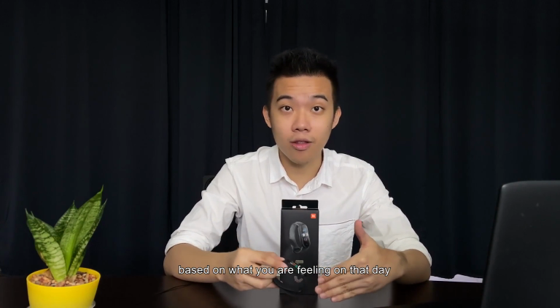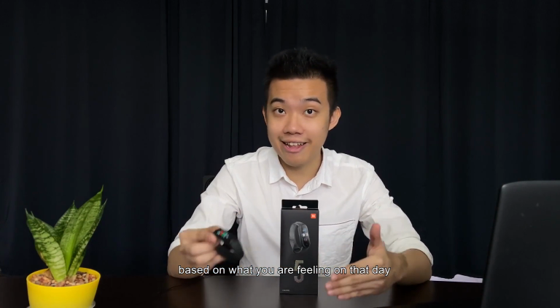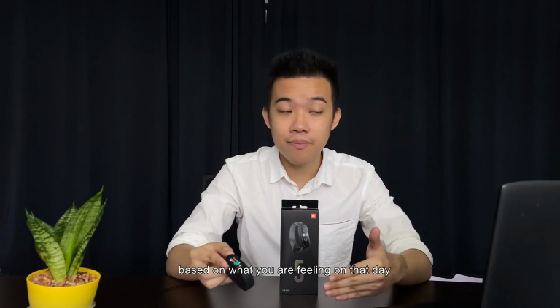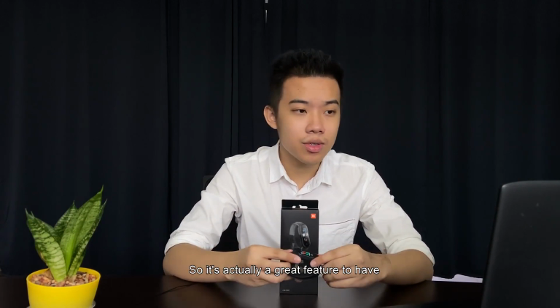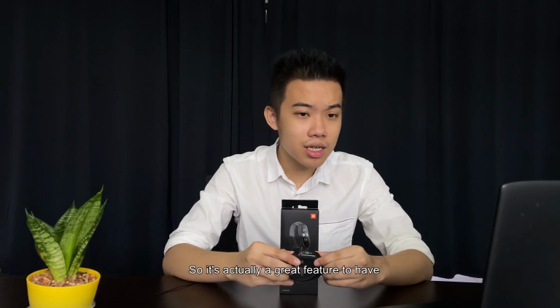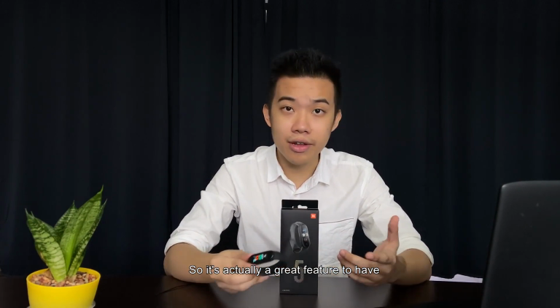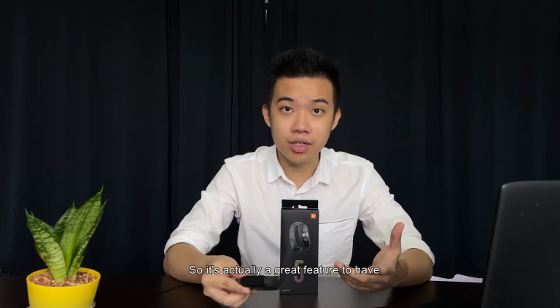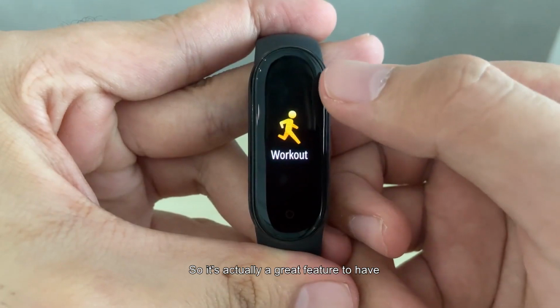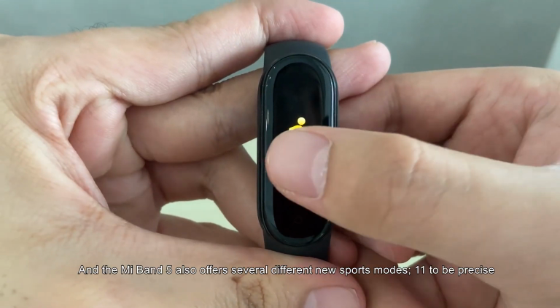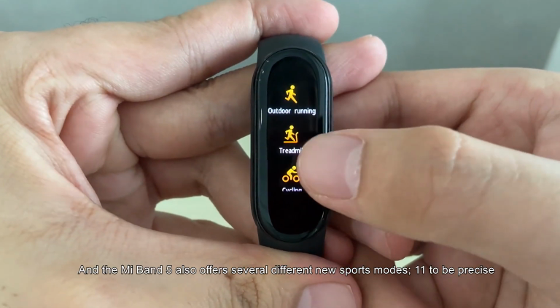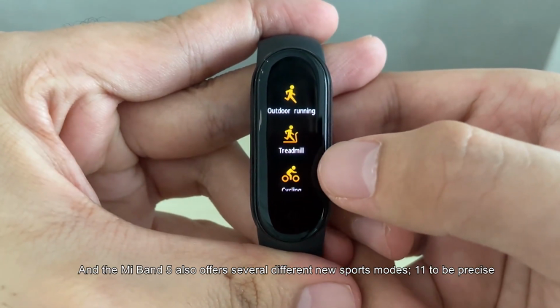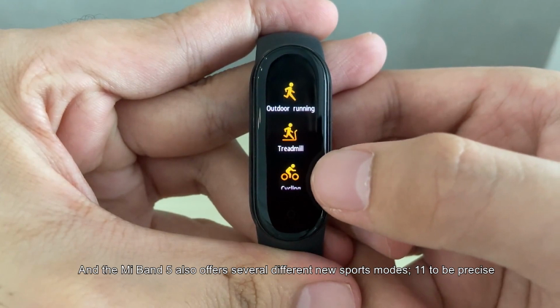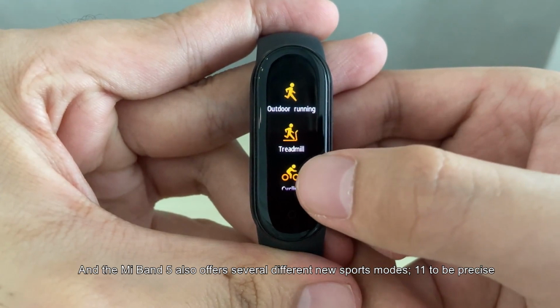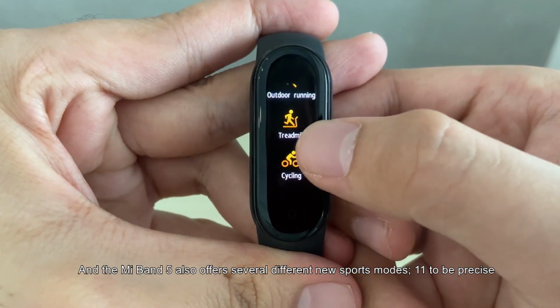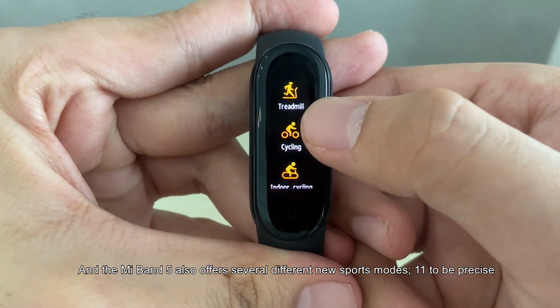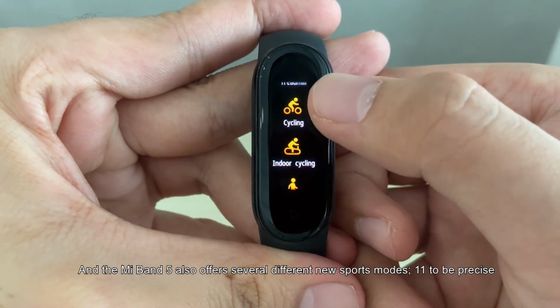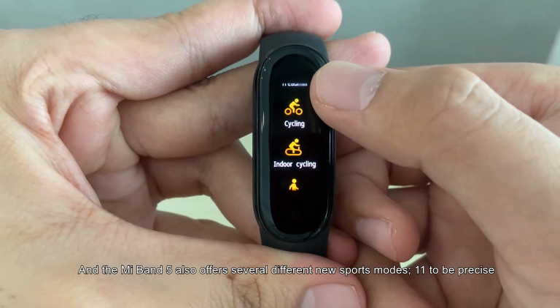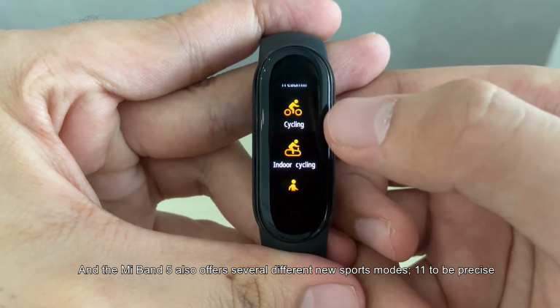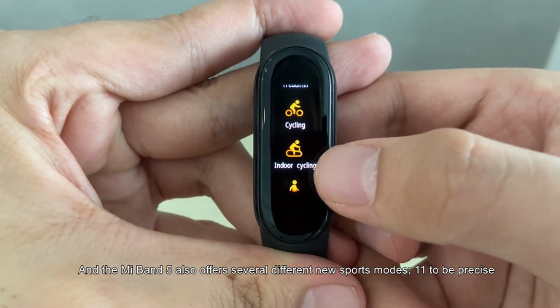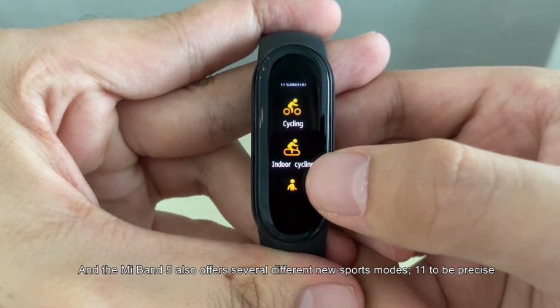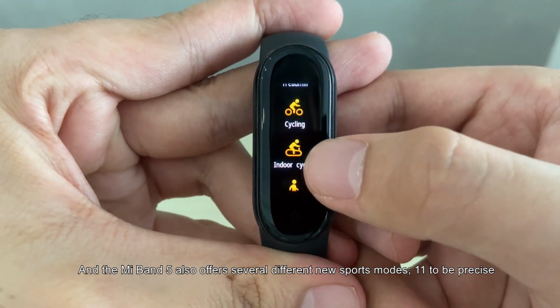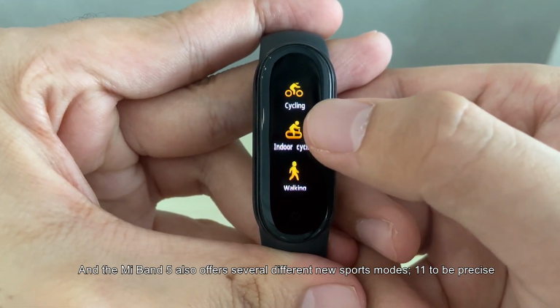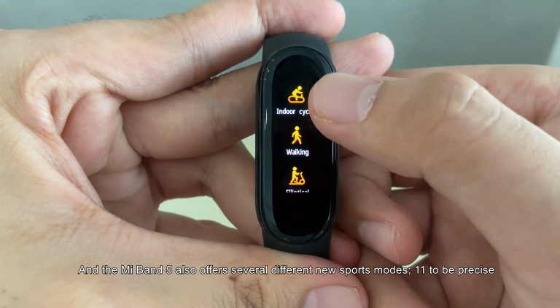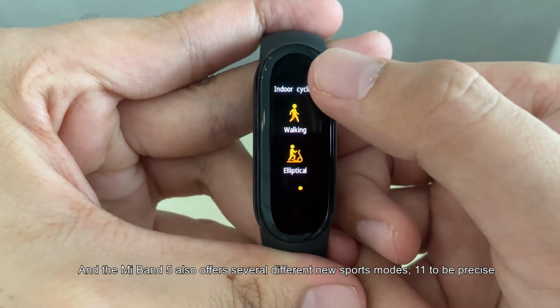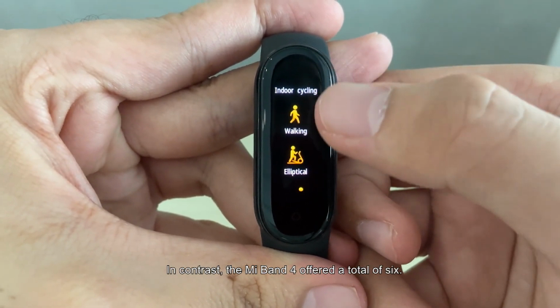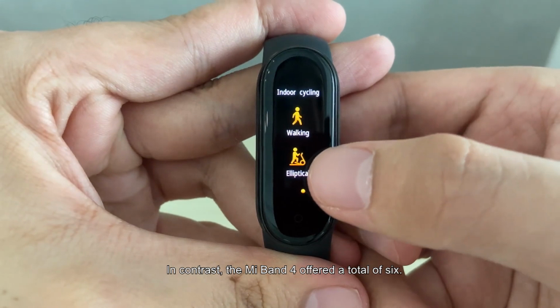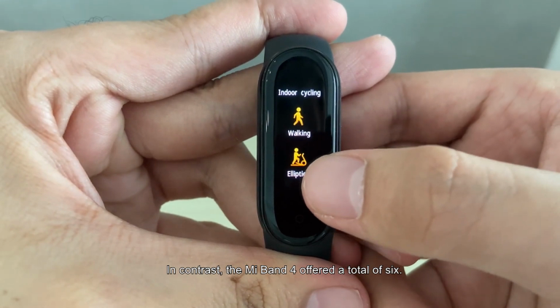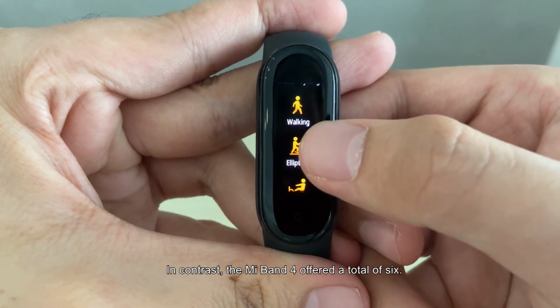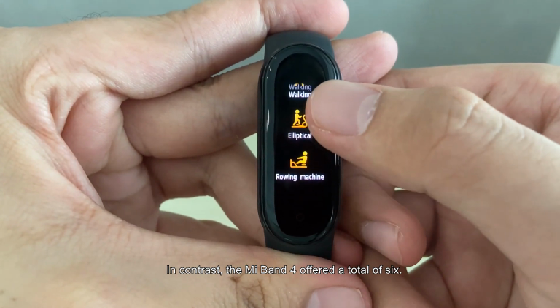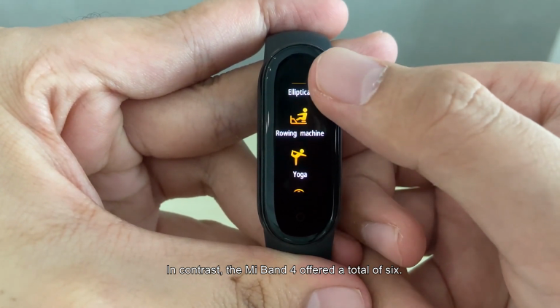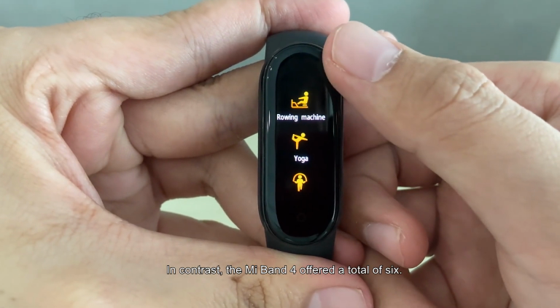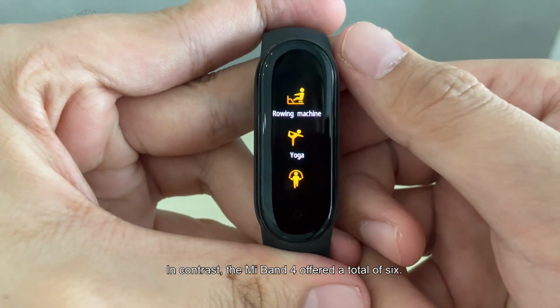The Mi Band 5 also offers several different new sports modes — 11 to be precise — compared to the 6 offered on the Mi Band 4.